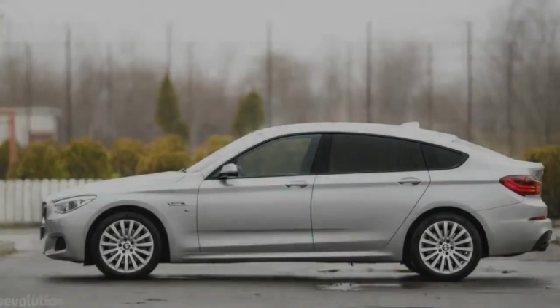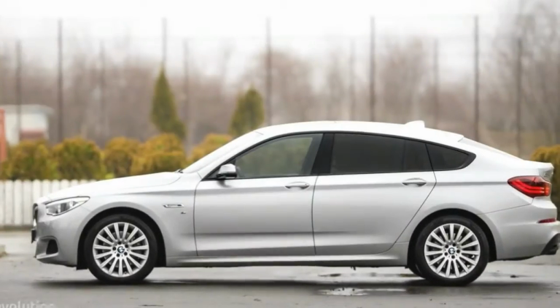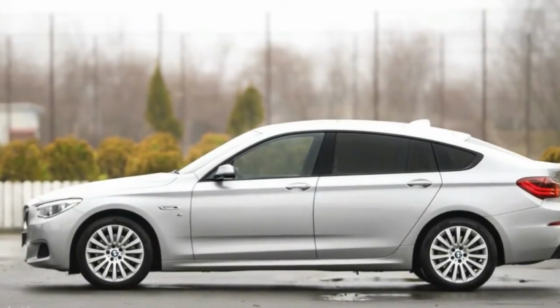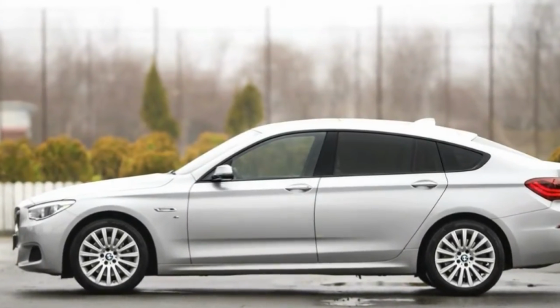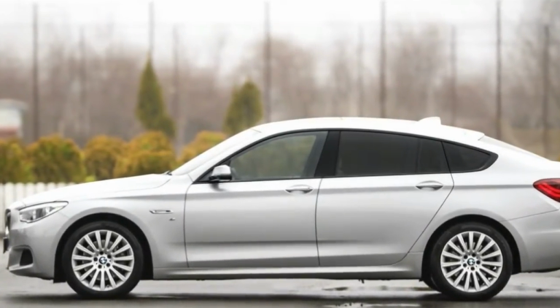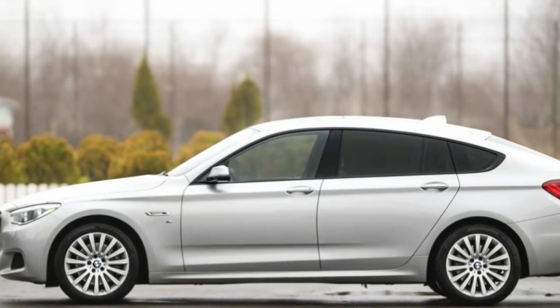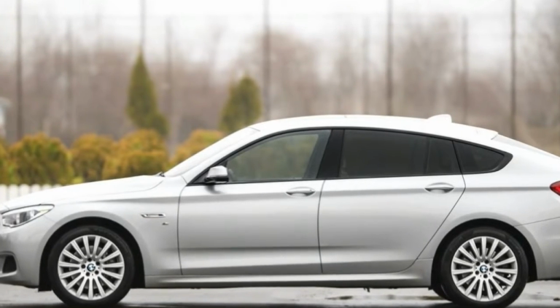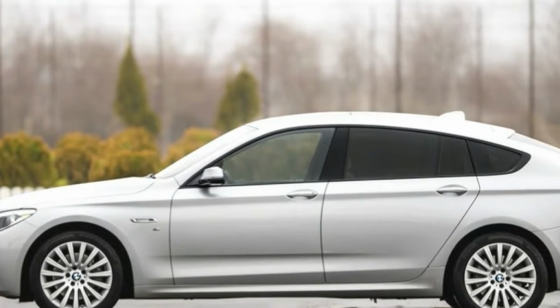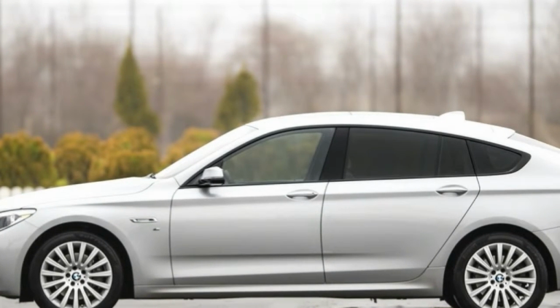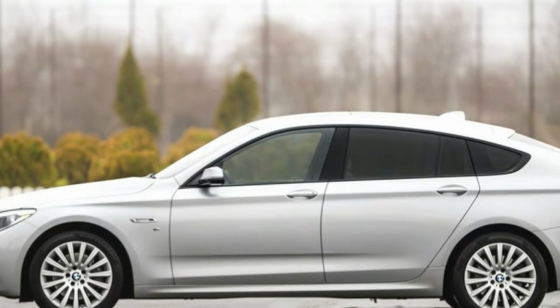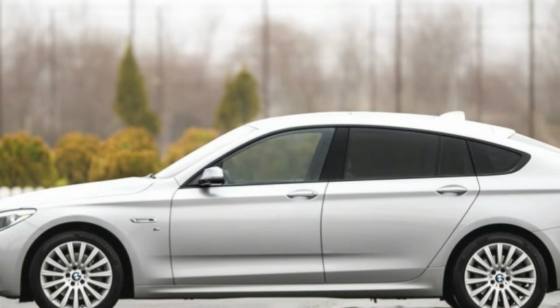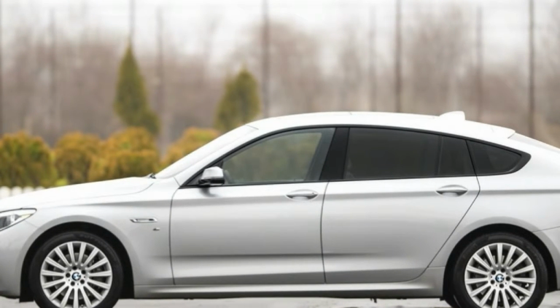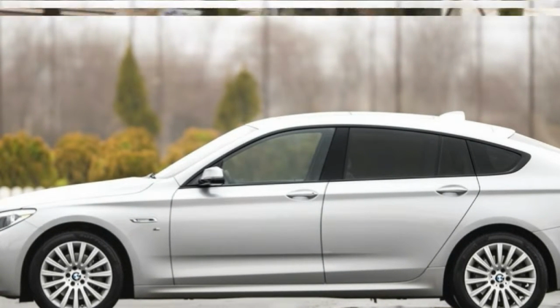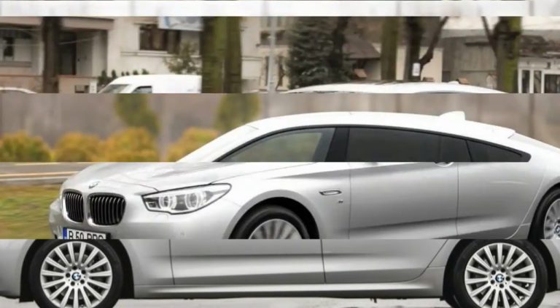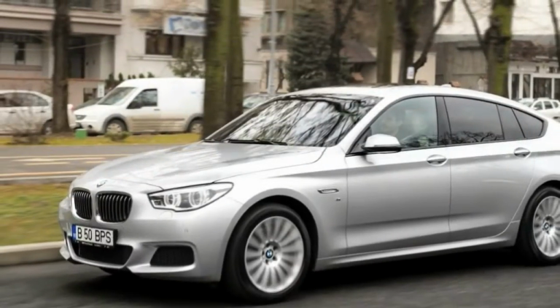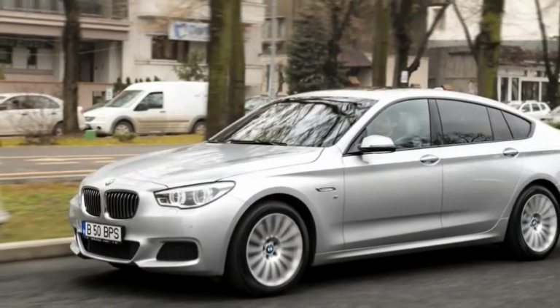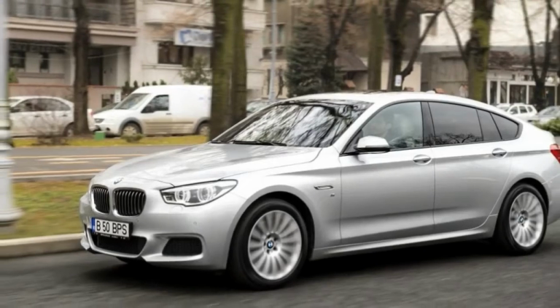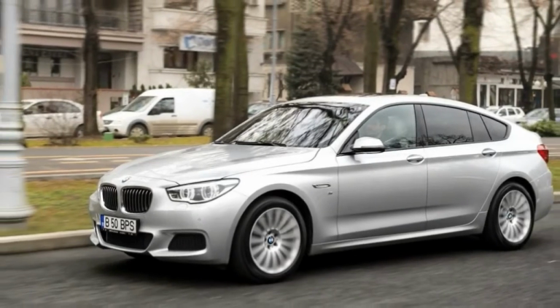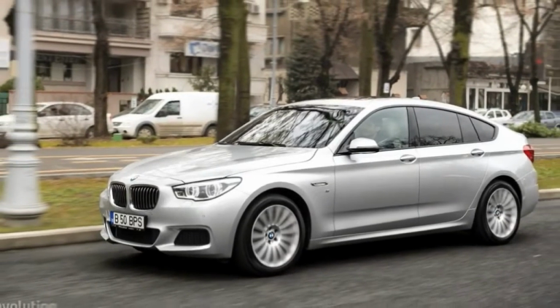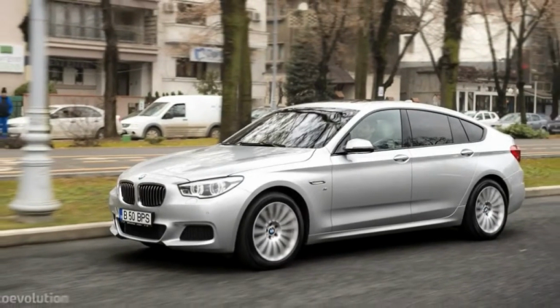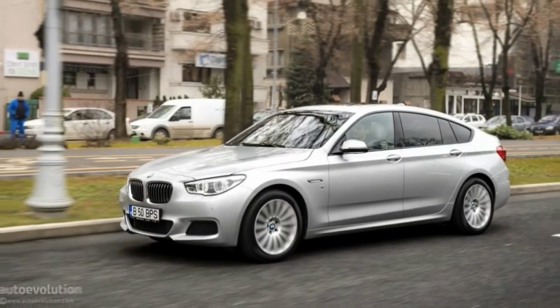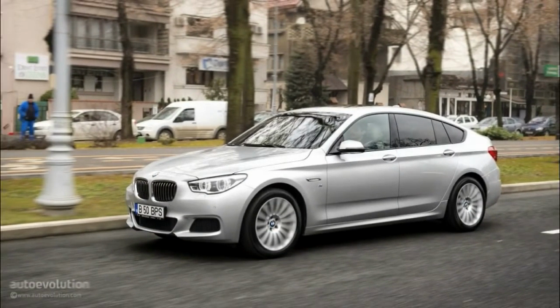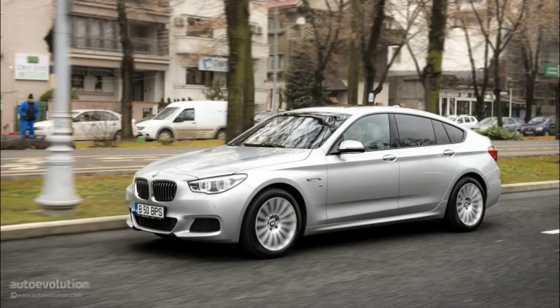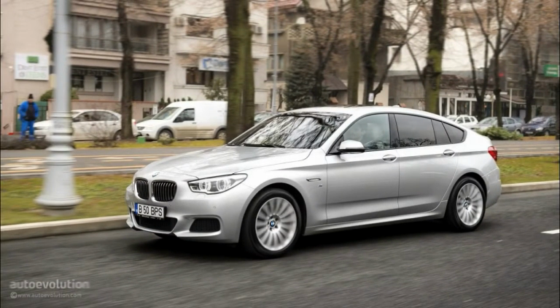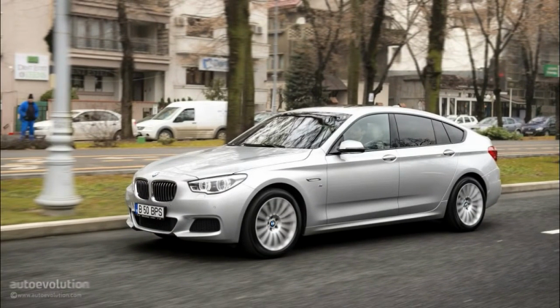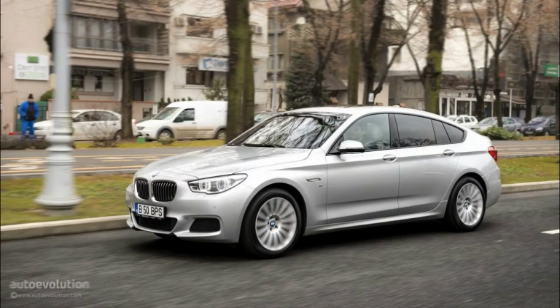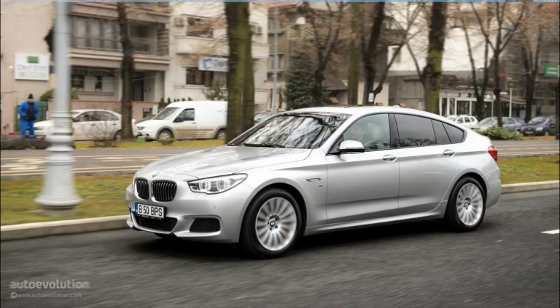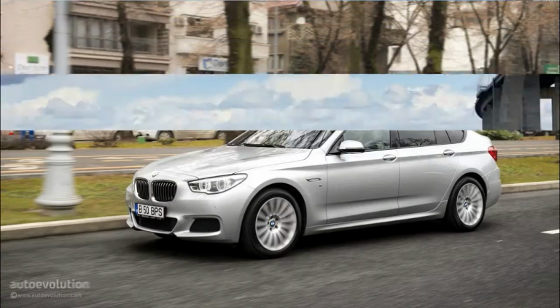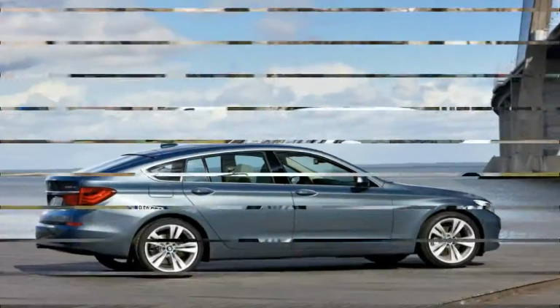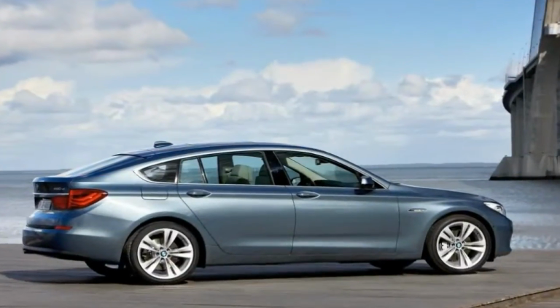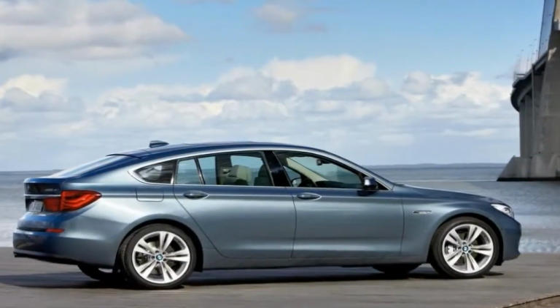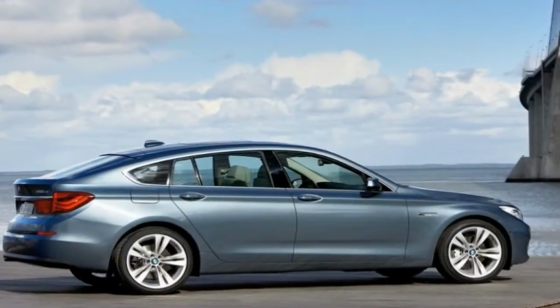Strong brakes help also. Spec the adaptive drive chassis for a smooth ride, and the executive pack option for a pair of electrically adjustable rear seats, and you have a four-seater with four really comfy roomy chairs. It's quiet and refined too.